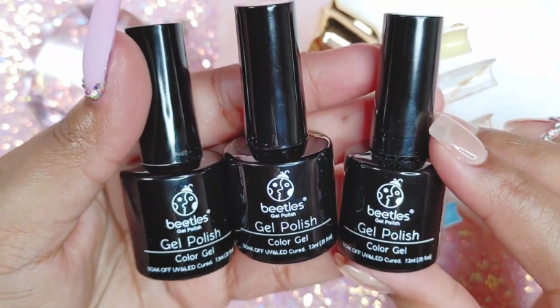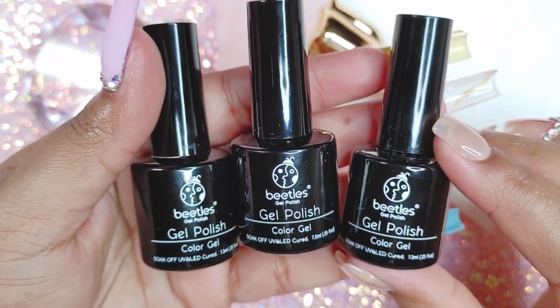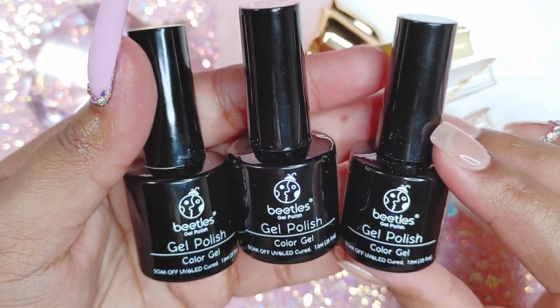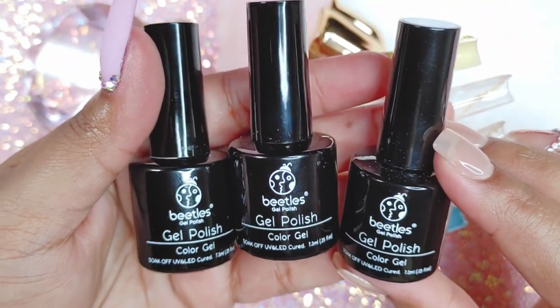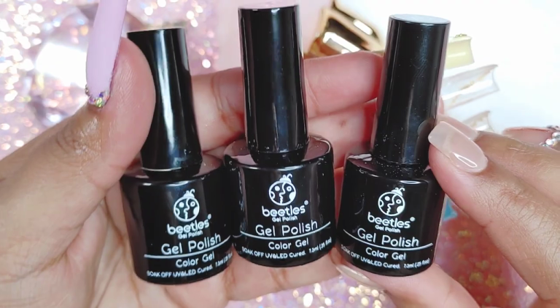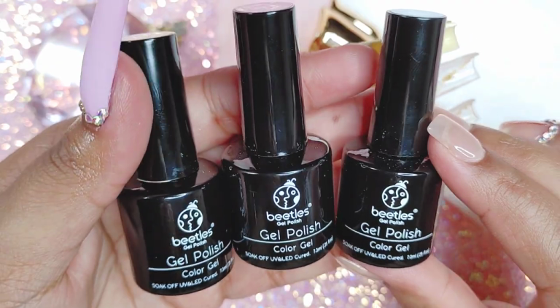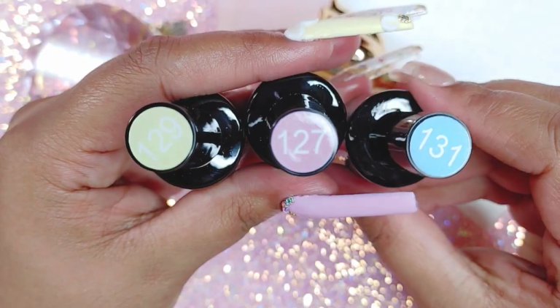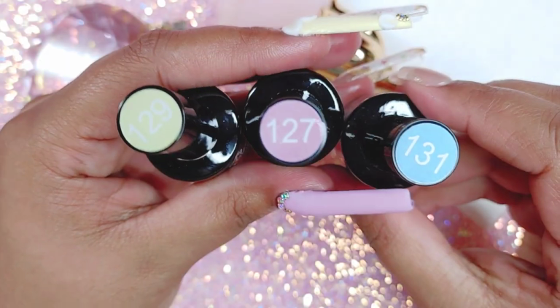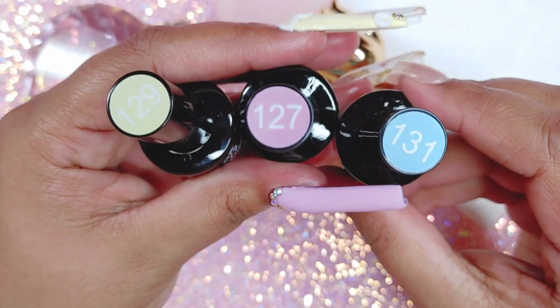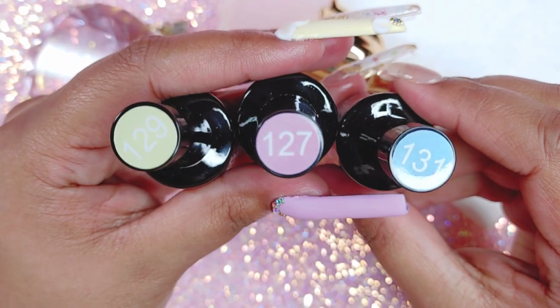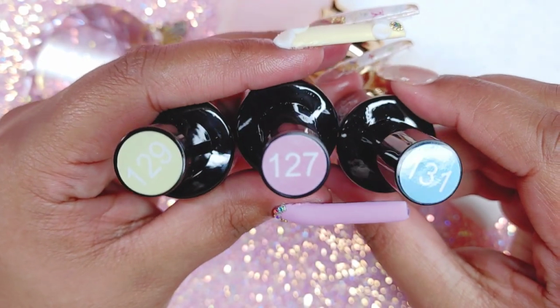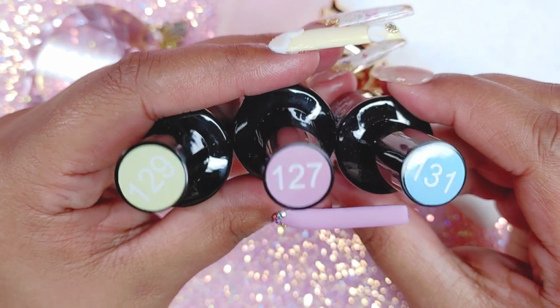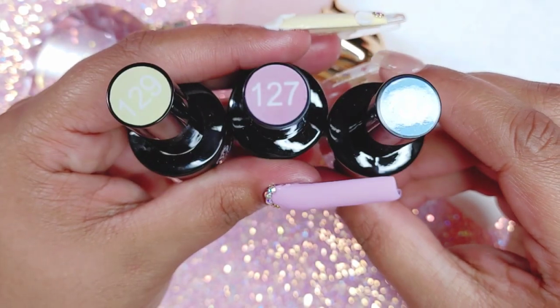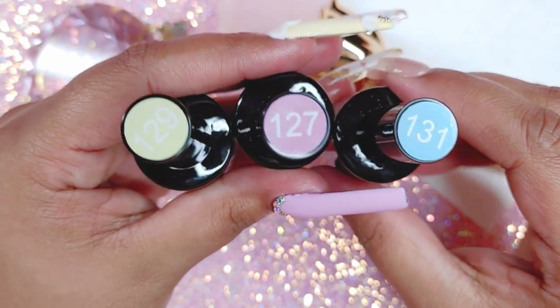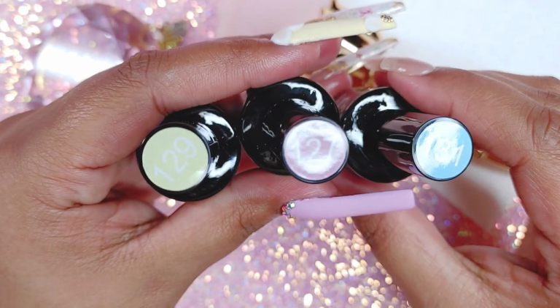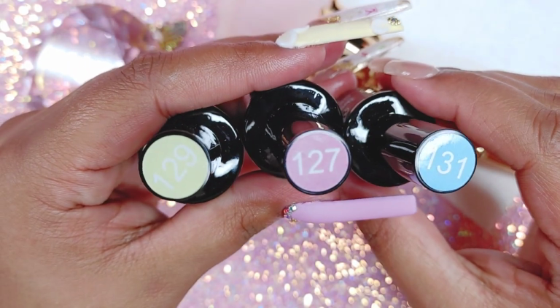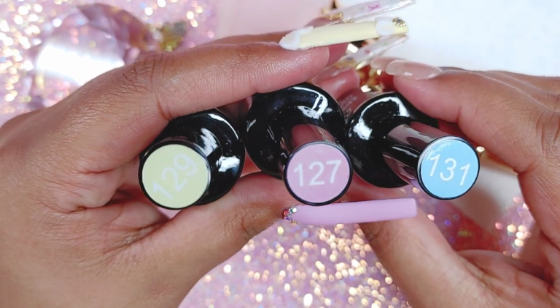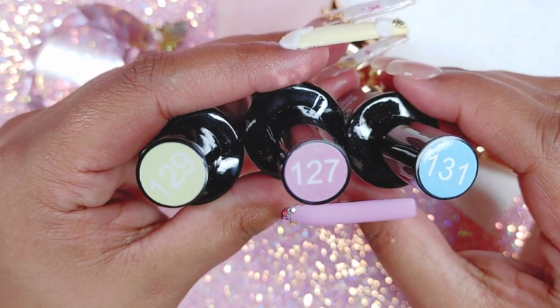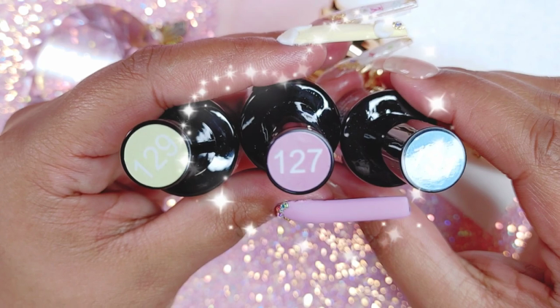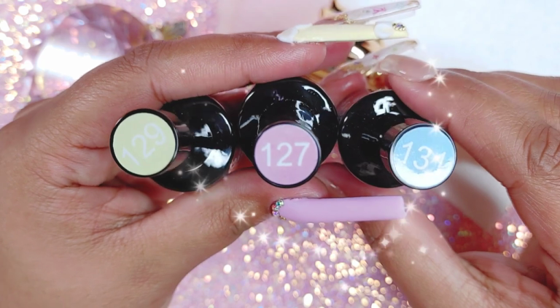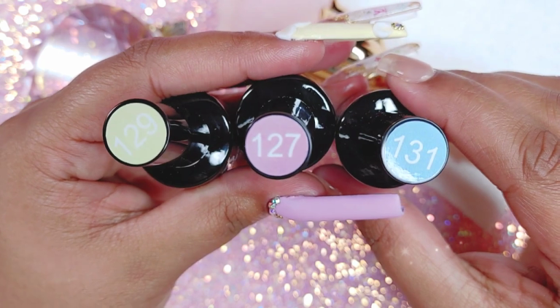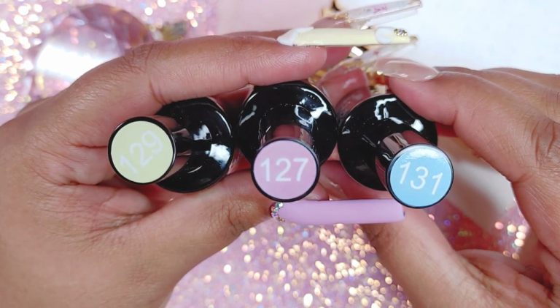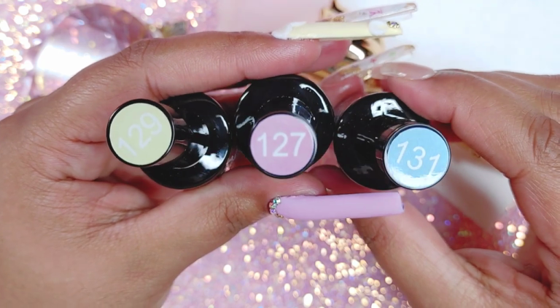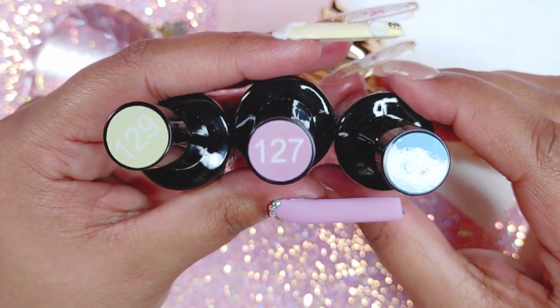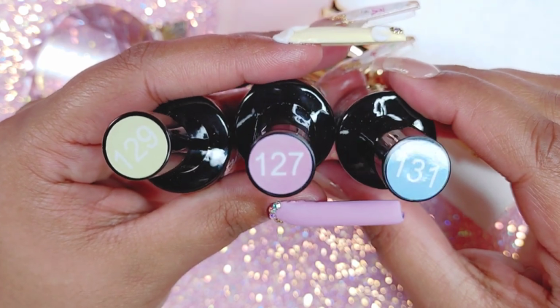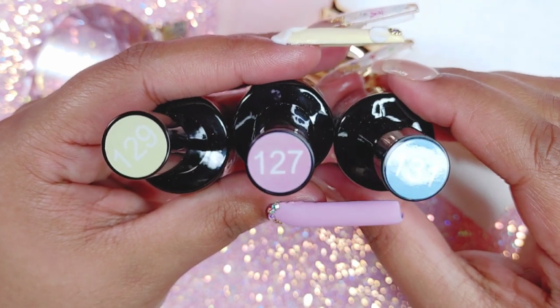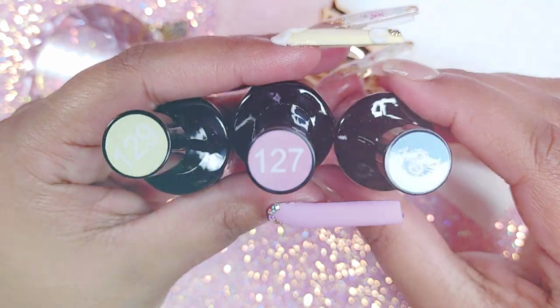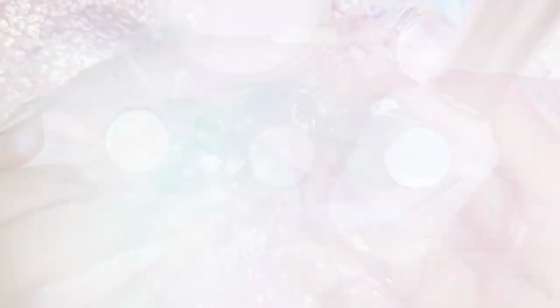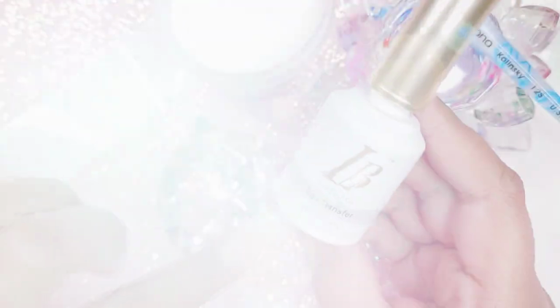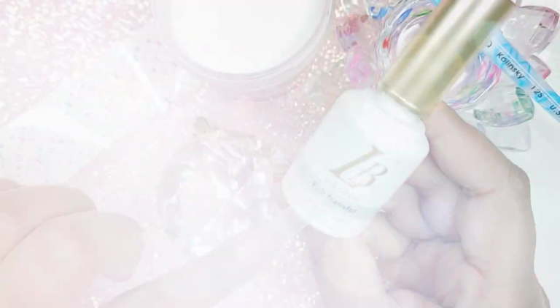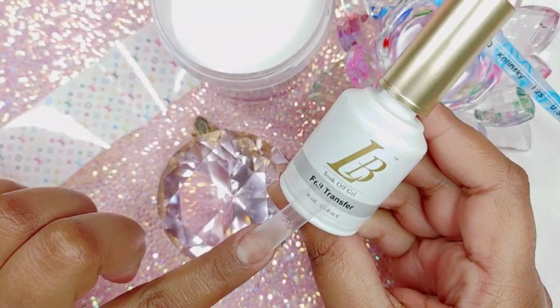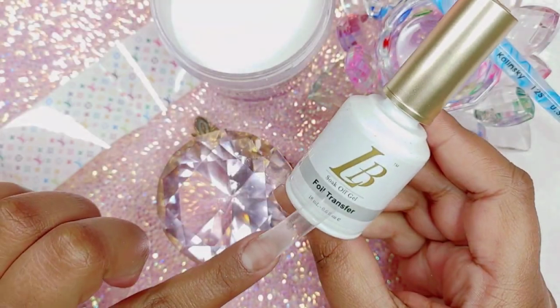We're going to be using the gel polishes from Beetles. You can get these from Amazon — it's their pastel collection in numbers 131, 127, and 129.